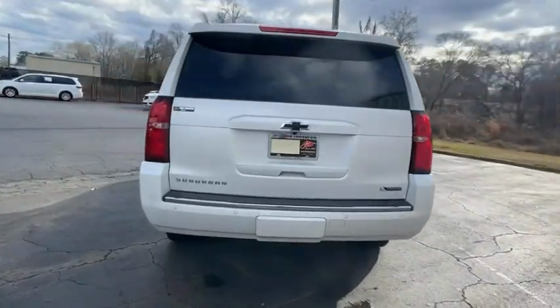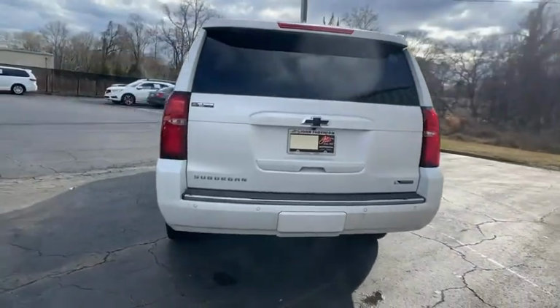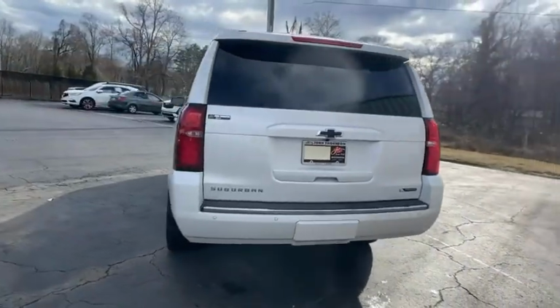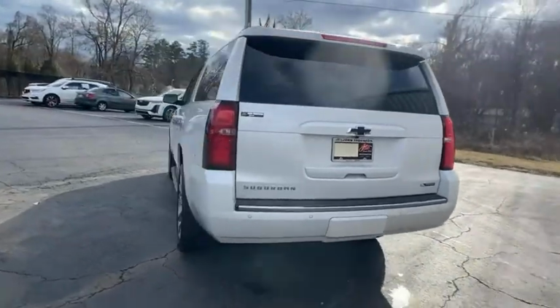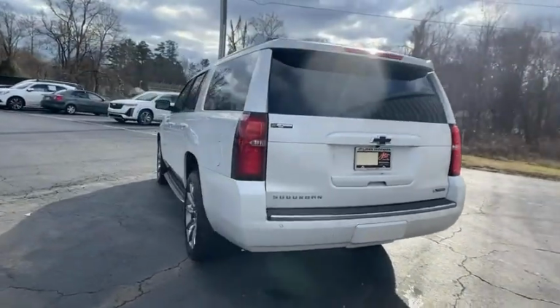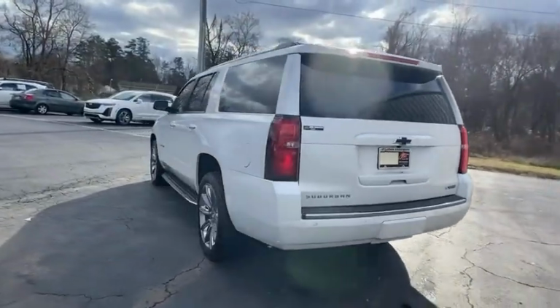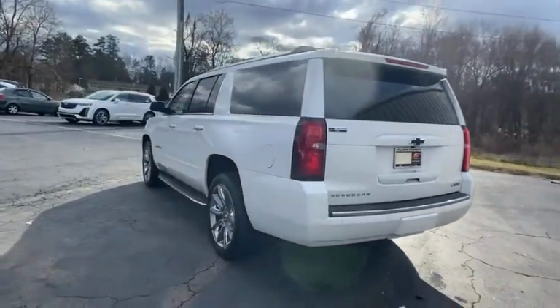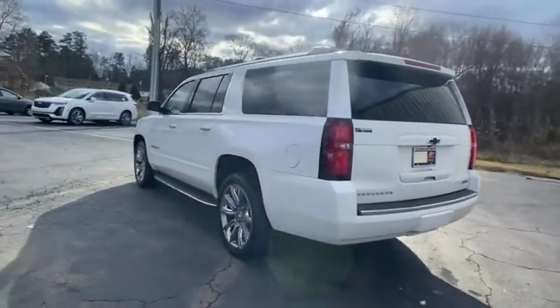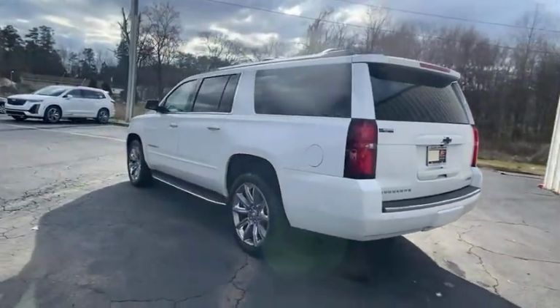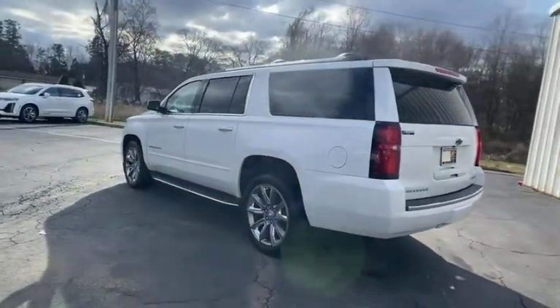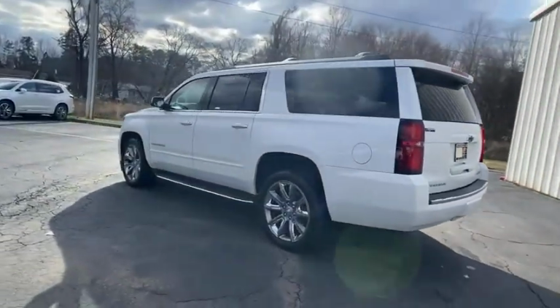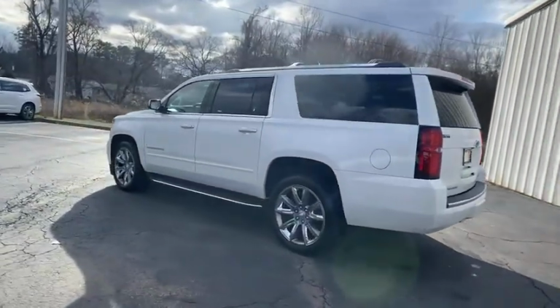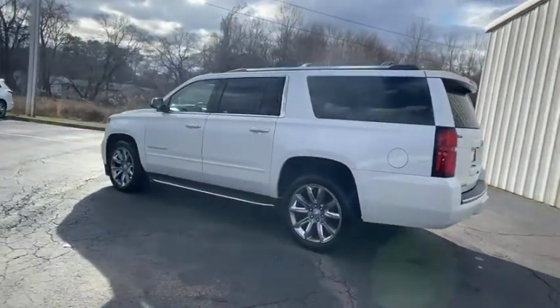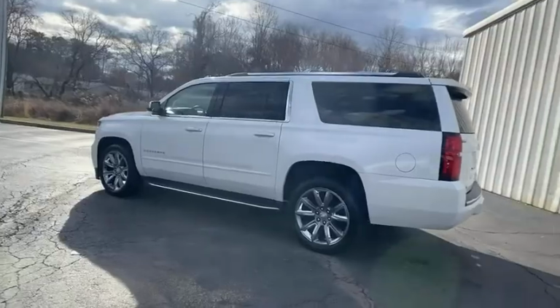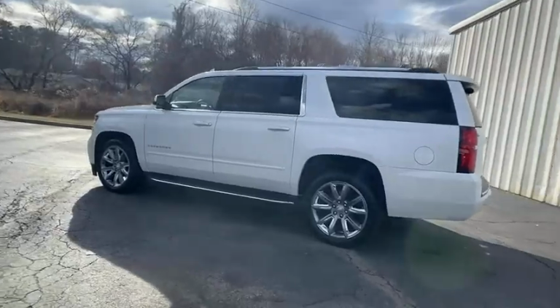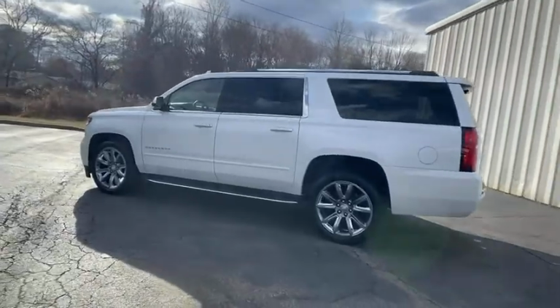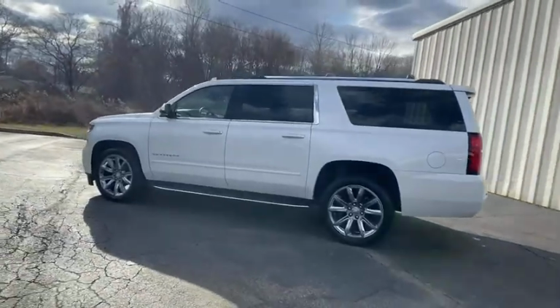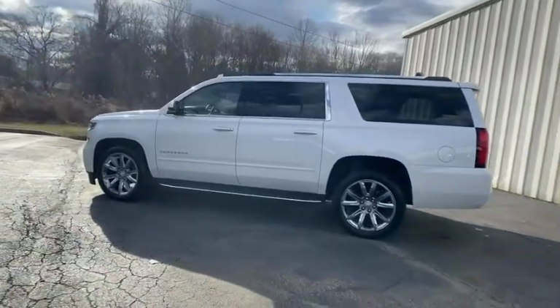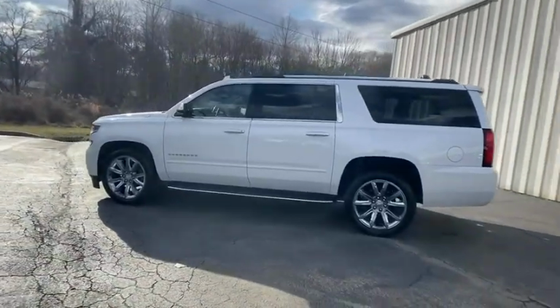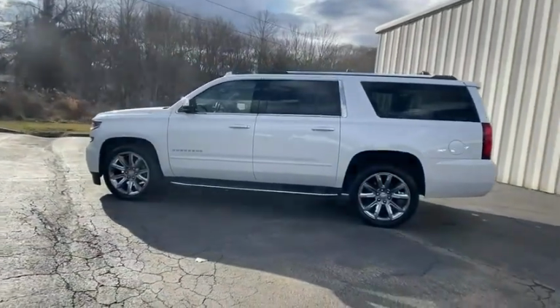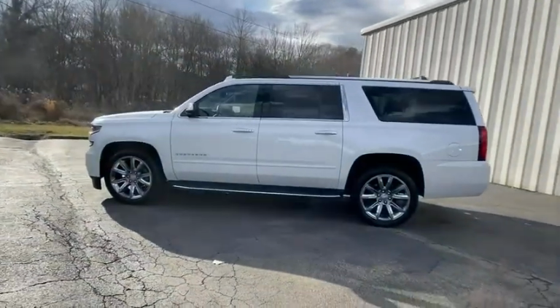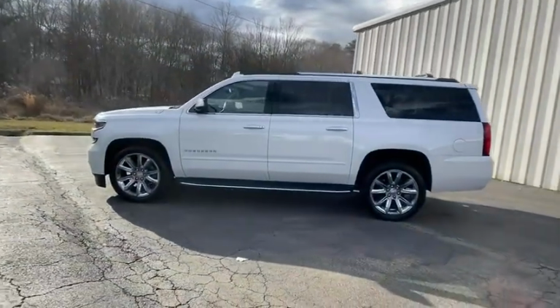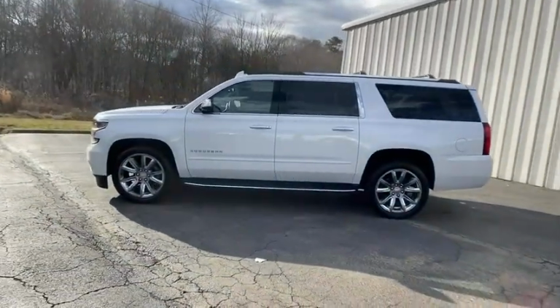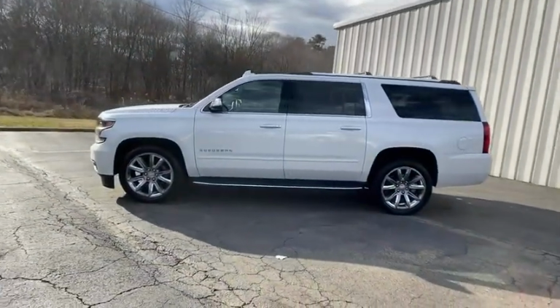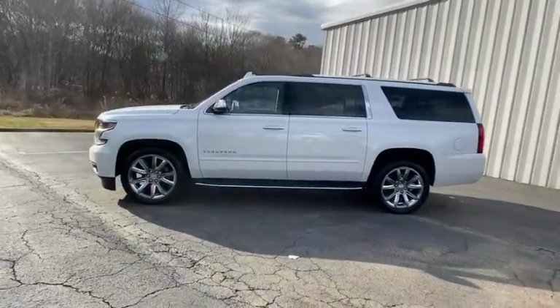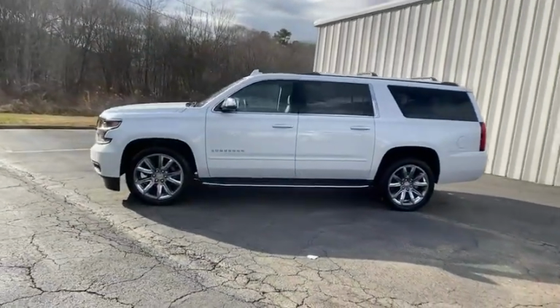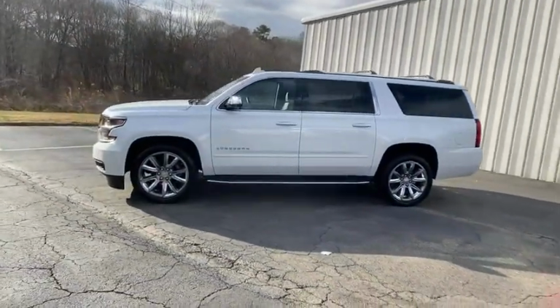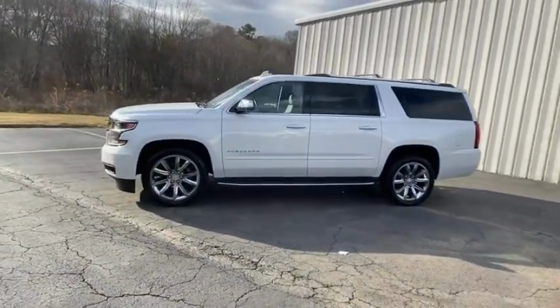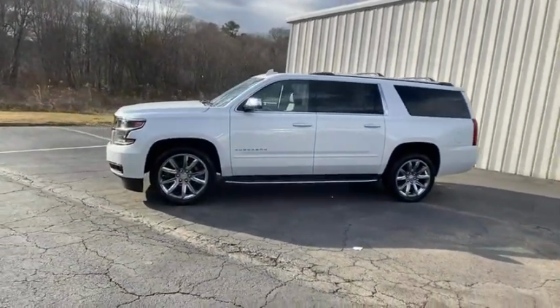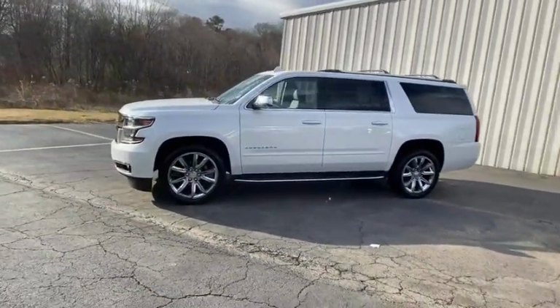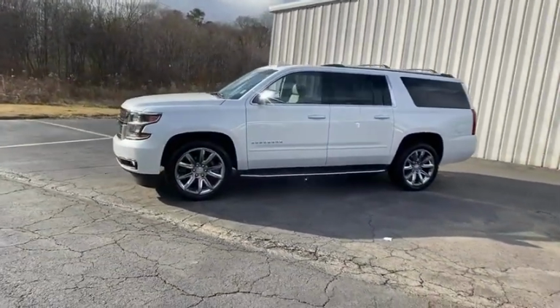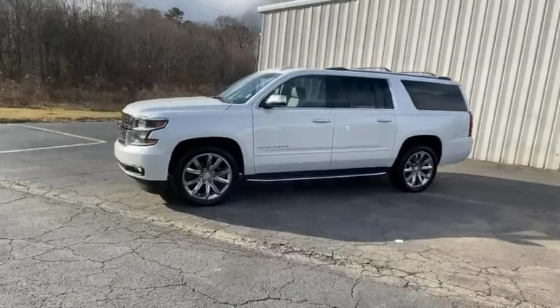Navigation system, backup camera, power liftgate, power passenger seat, traction control, dual airbags, one owner, remote vehicle start, power steering.